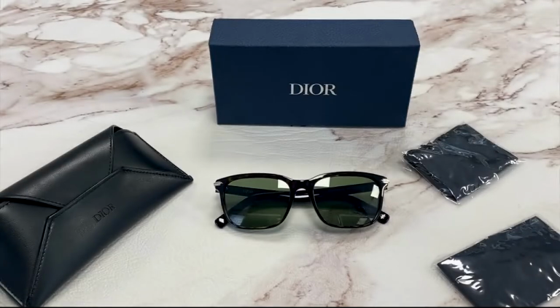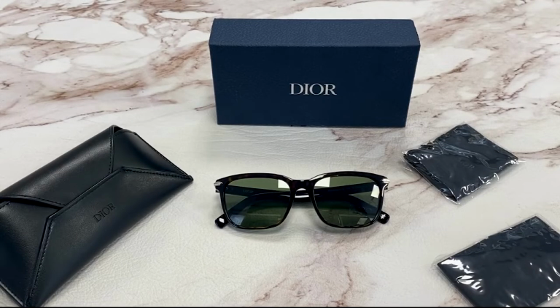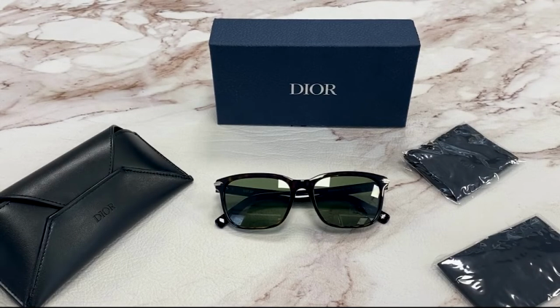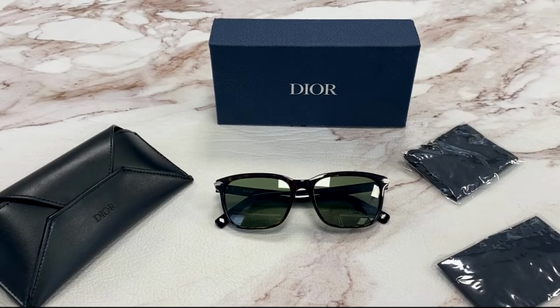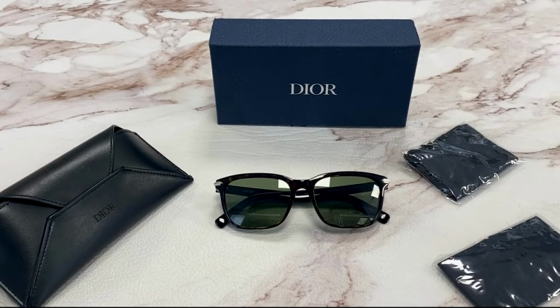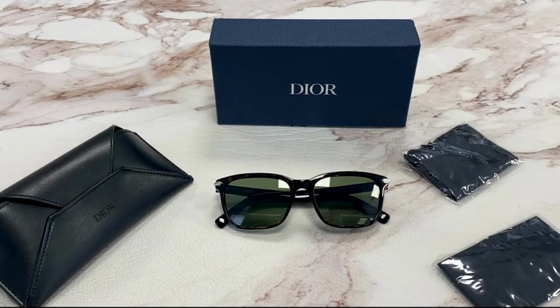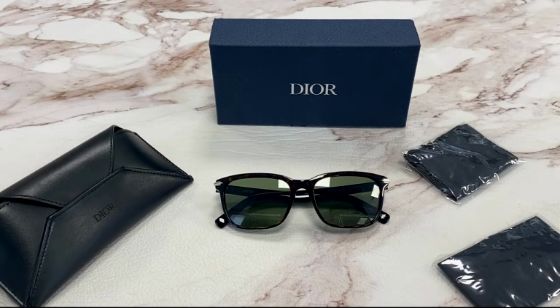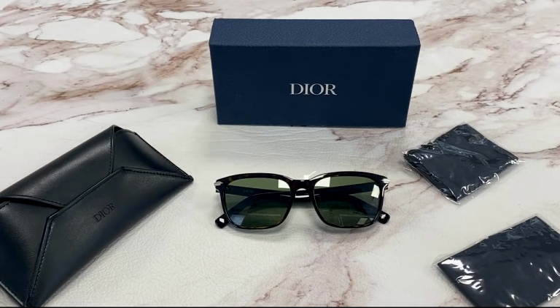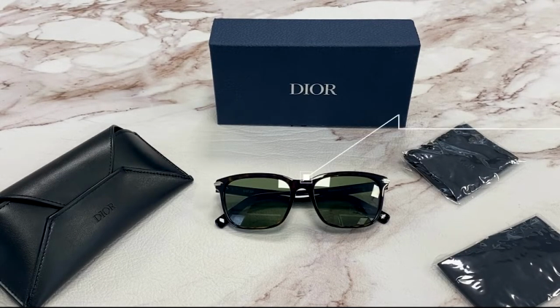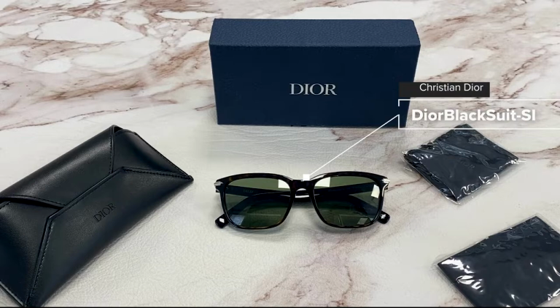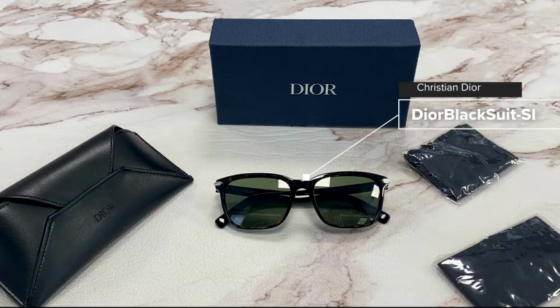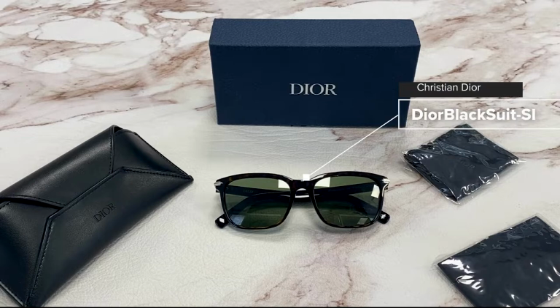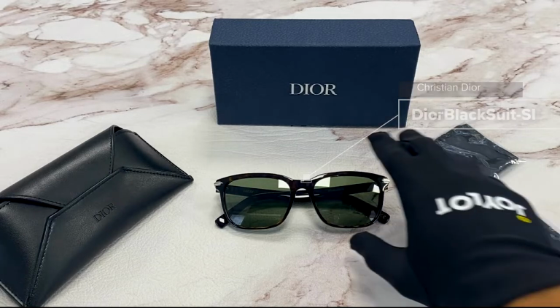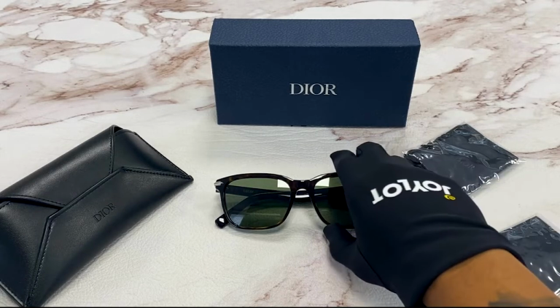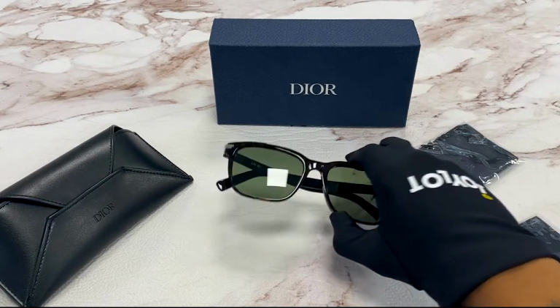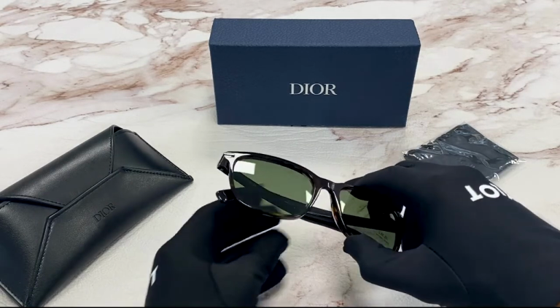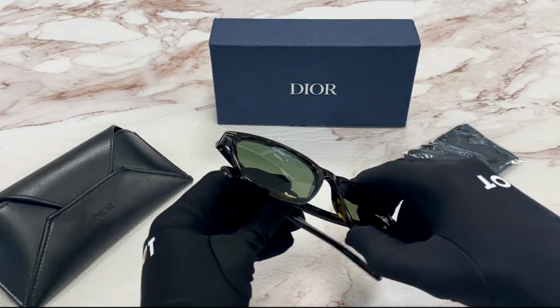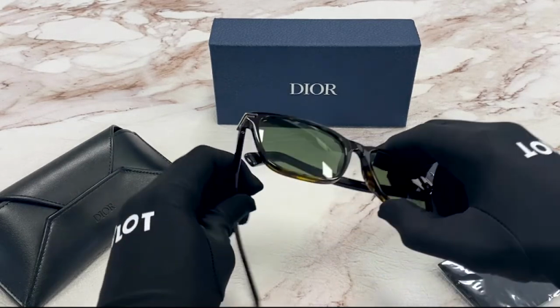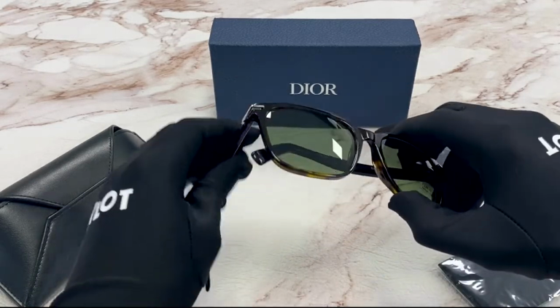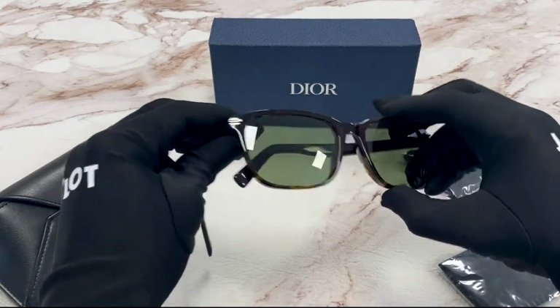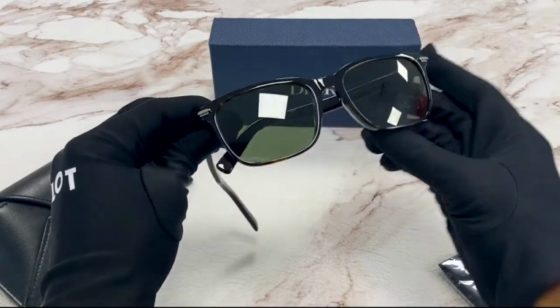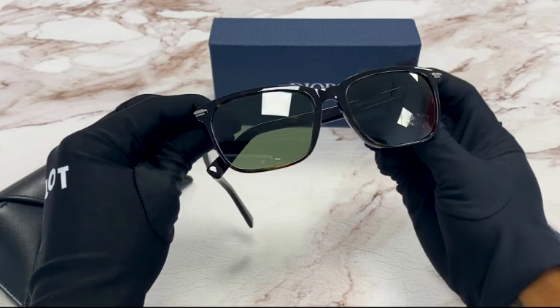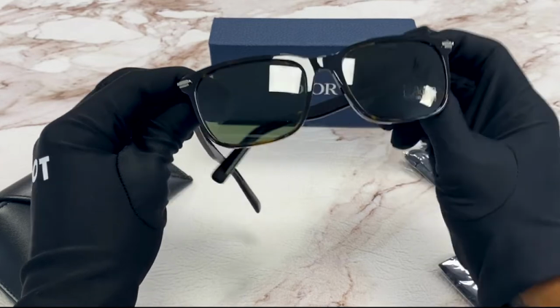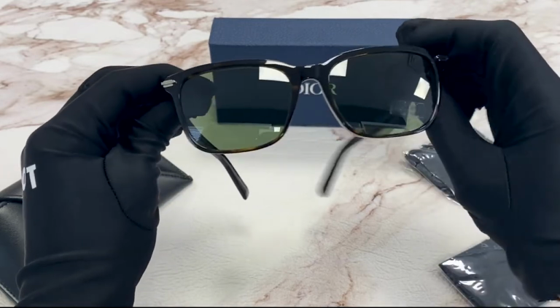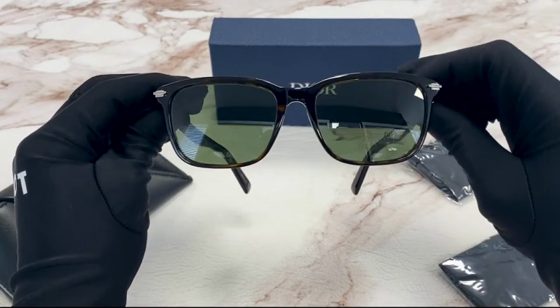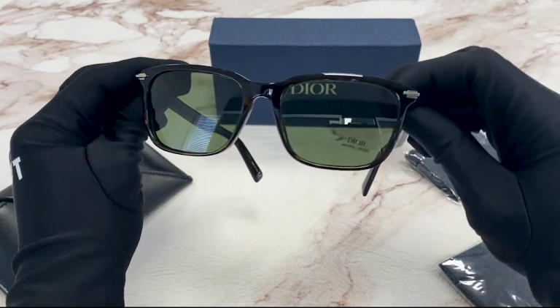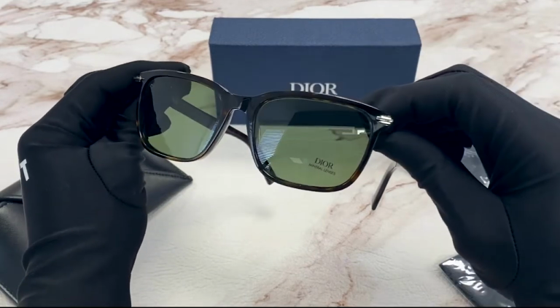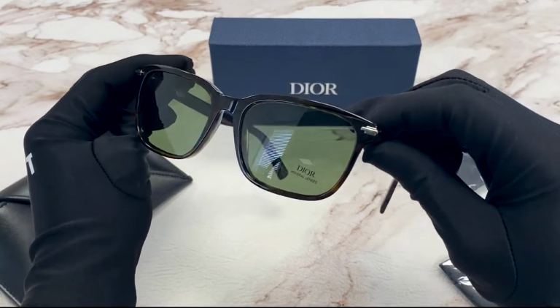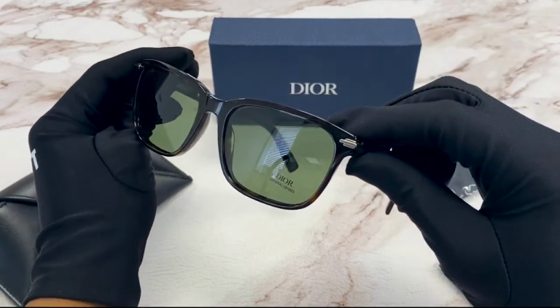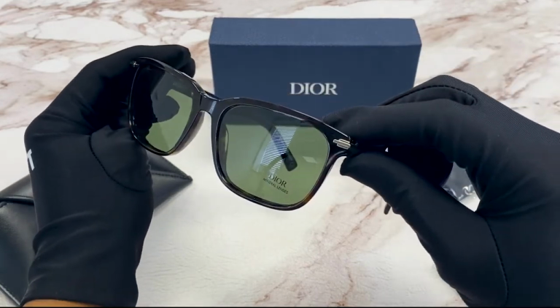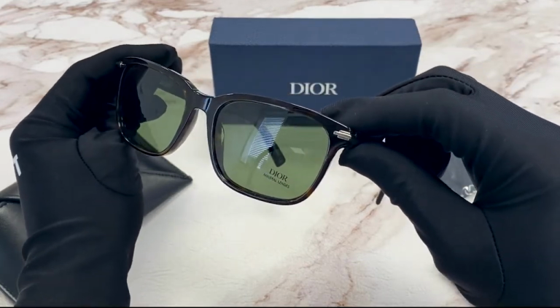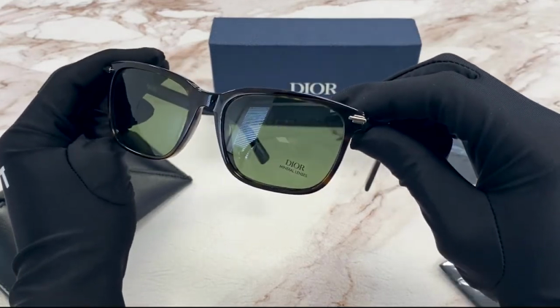Hi, I'm Dylan from Joylot. I'll be demonstrating the Dior Black Sweet SI. The color of the frames is a dark Havana. The lenses are green and are made of mineral.